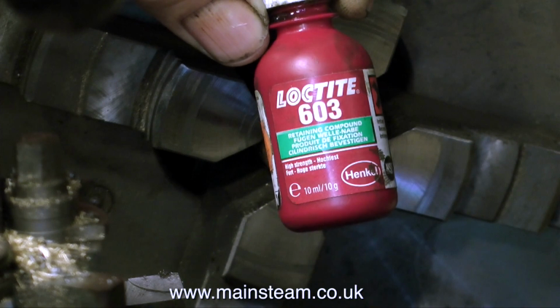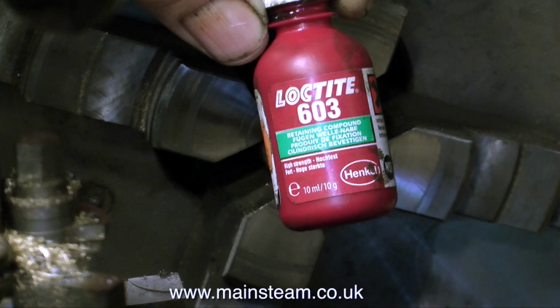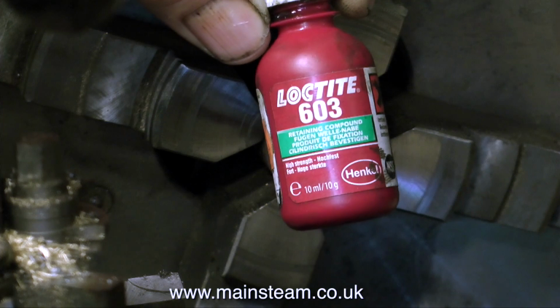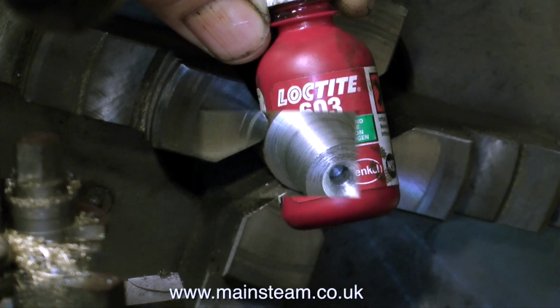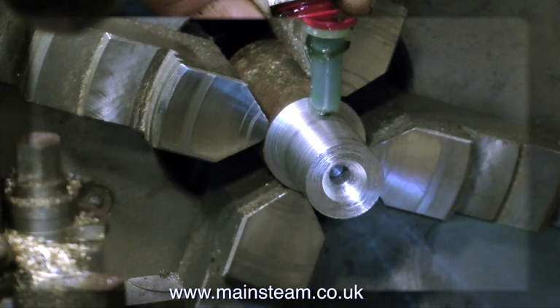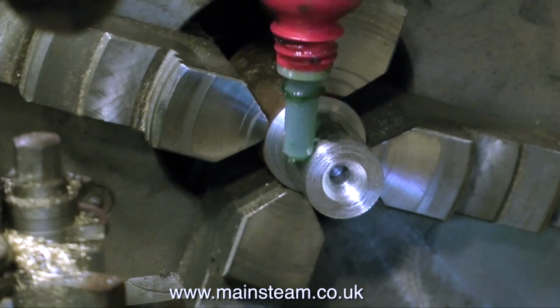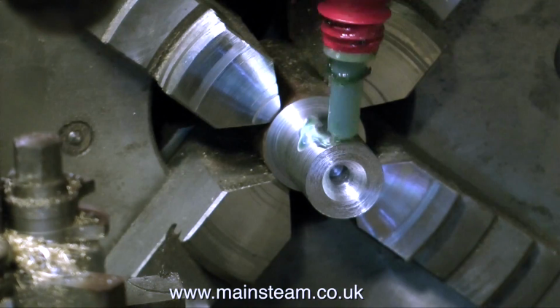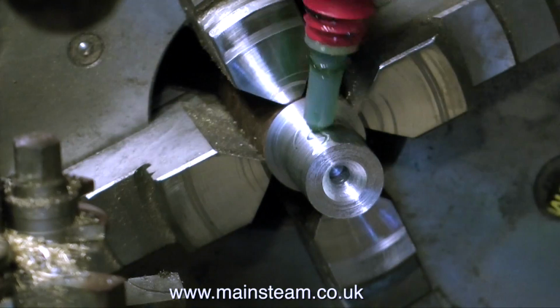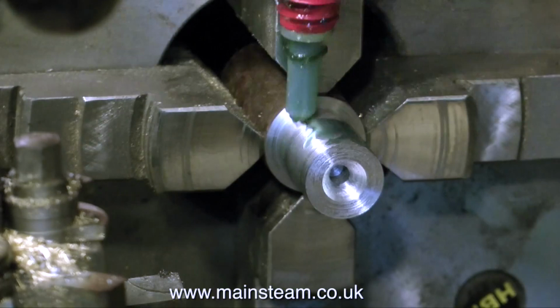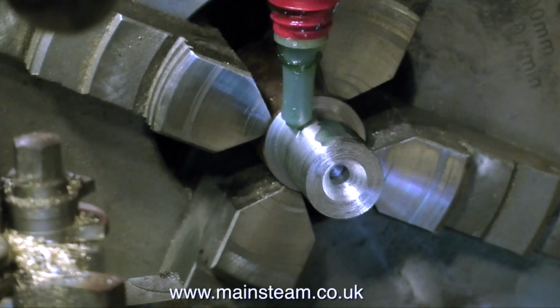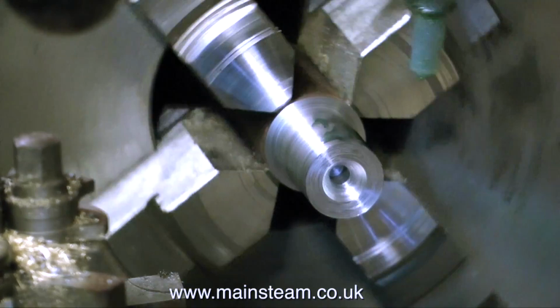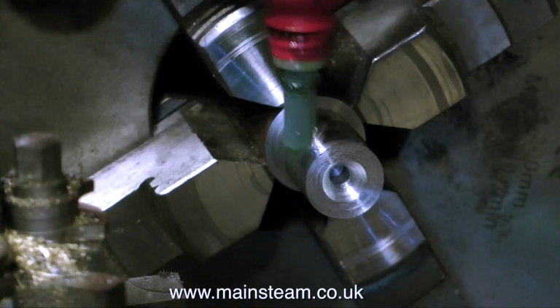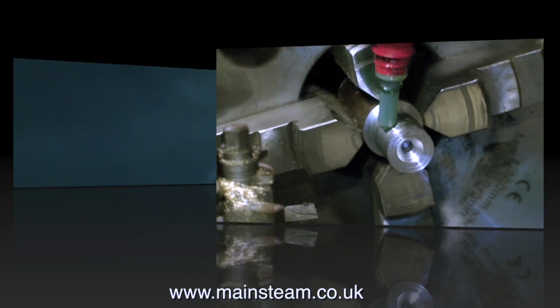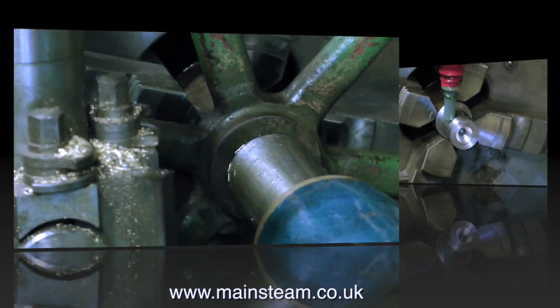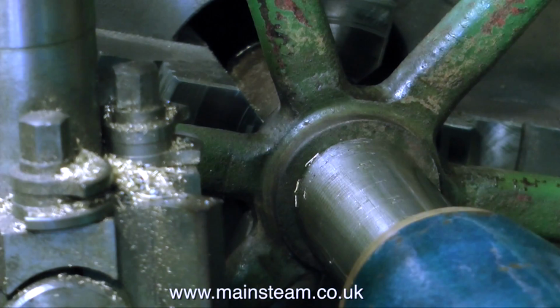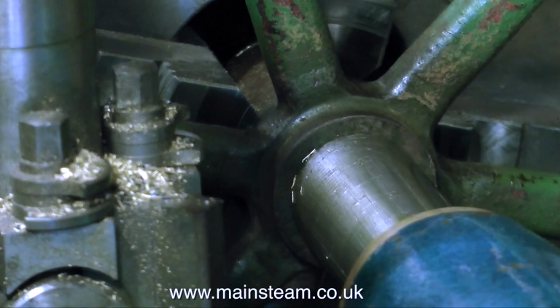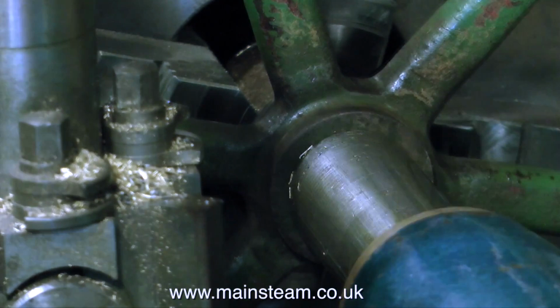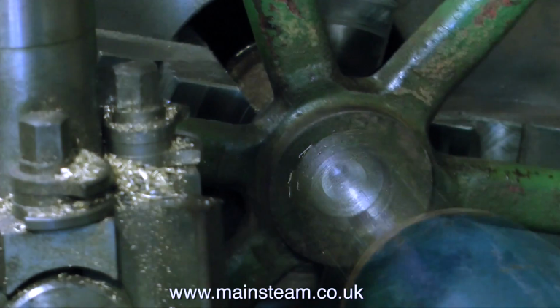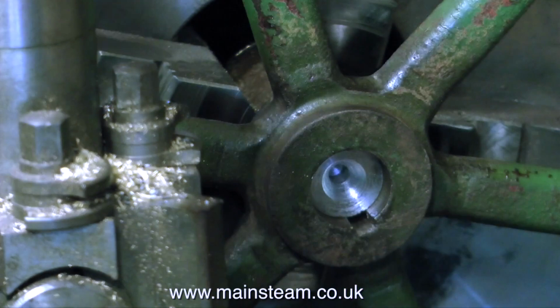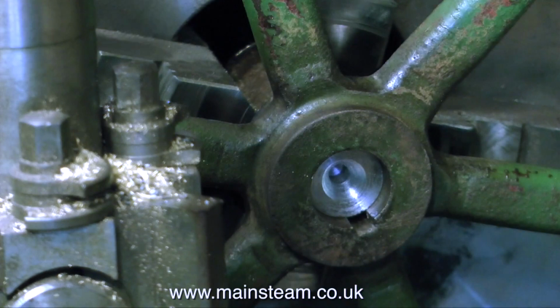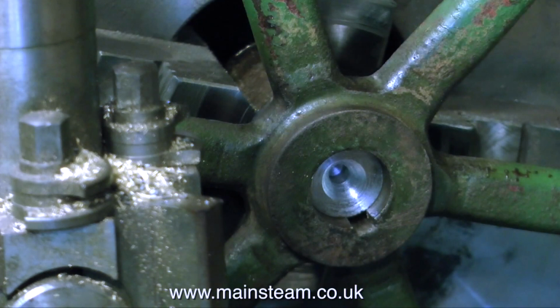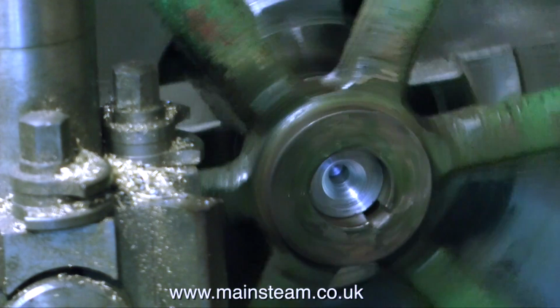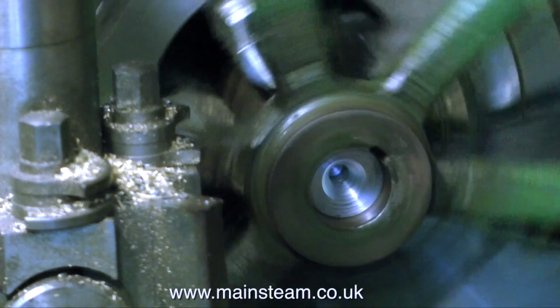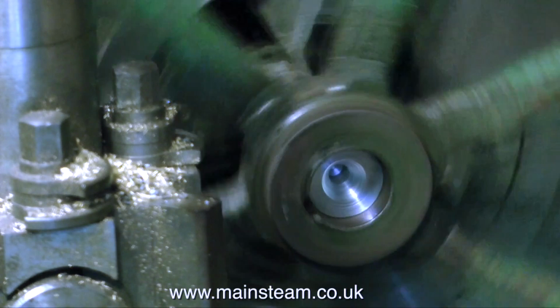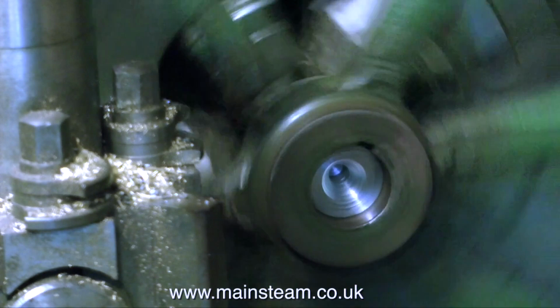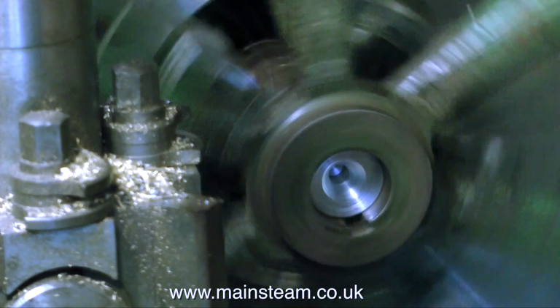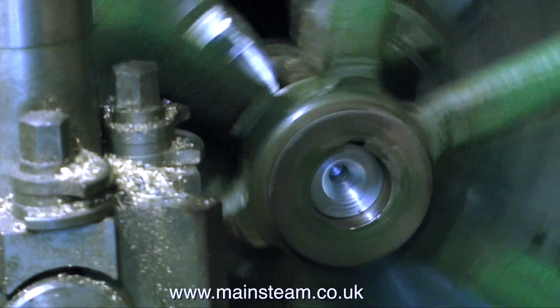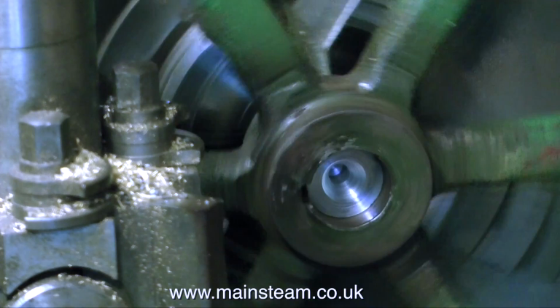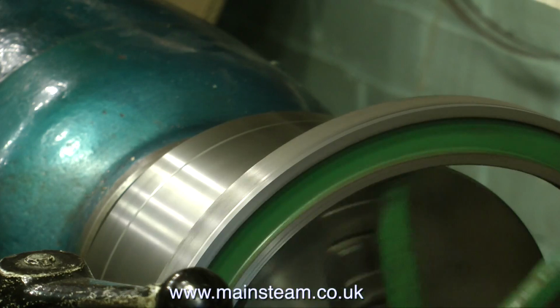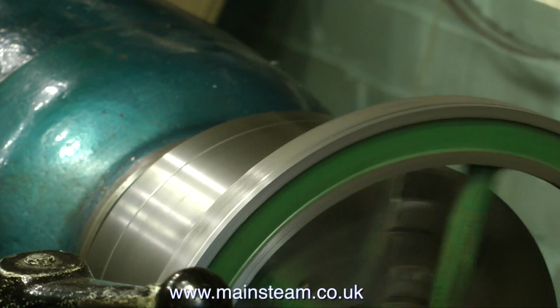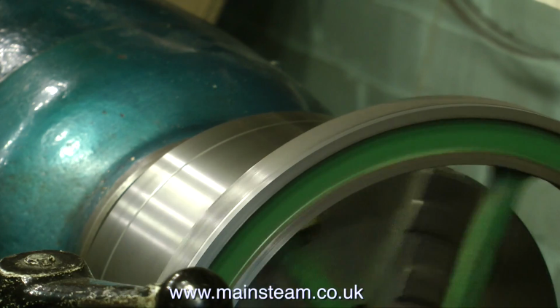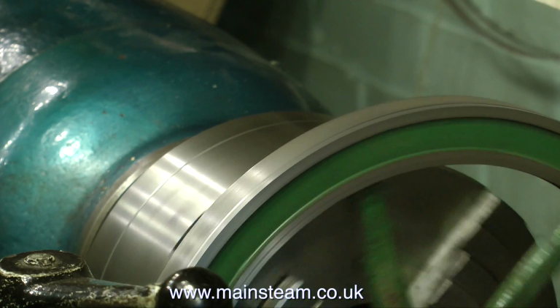Here's some Loctite 603 and I'm going to coat the finished mandrel and then press on the flywheel using the tailstock. Leaving it for an hour or so for the Loctite to fully cure, it's time to machine it.